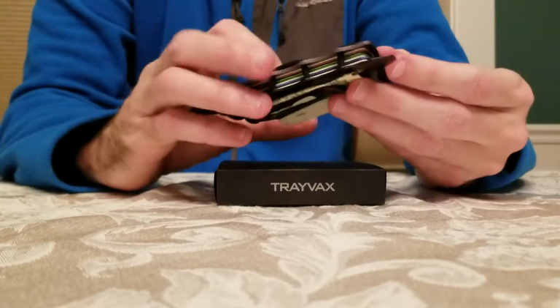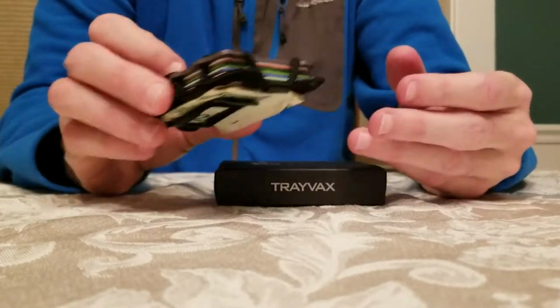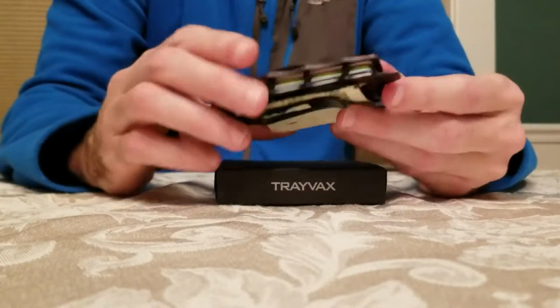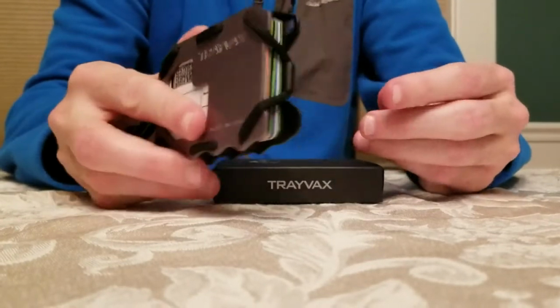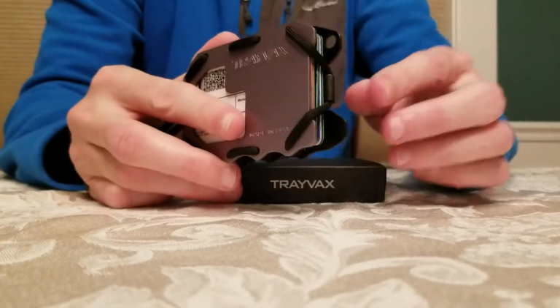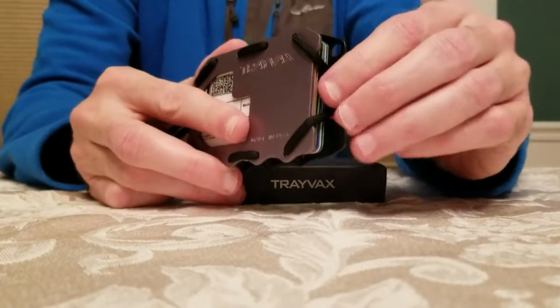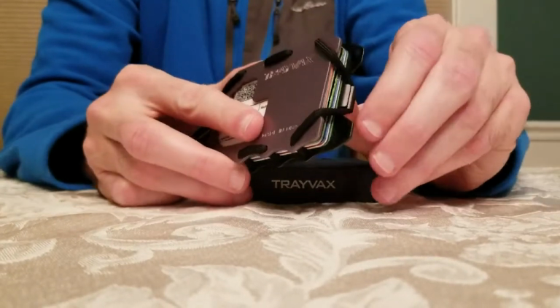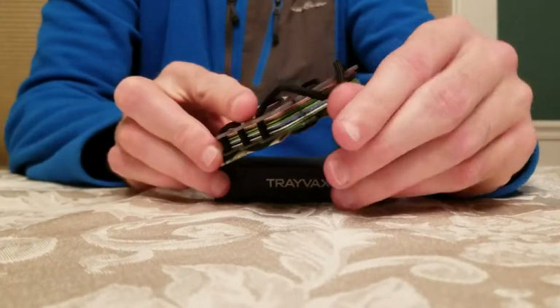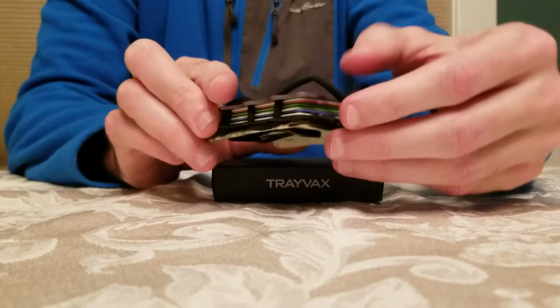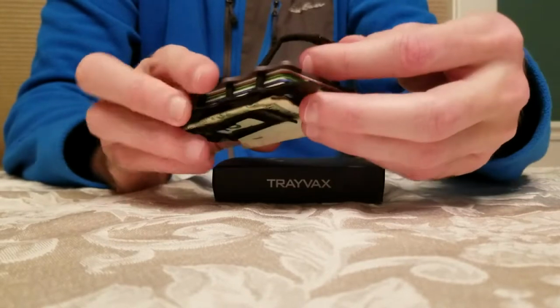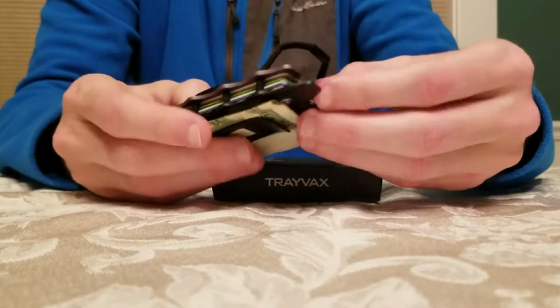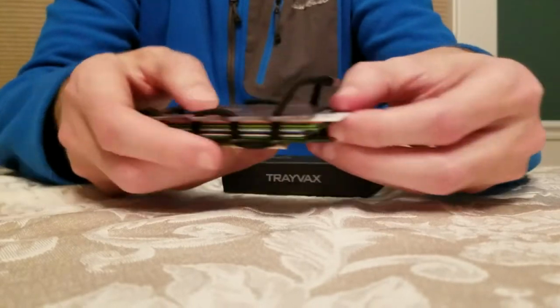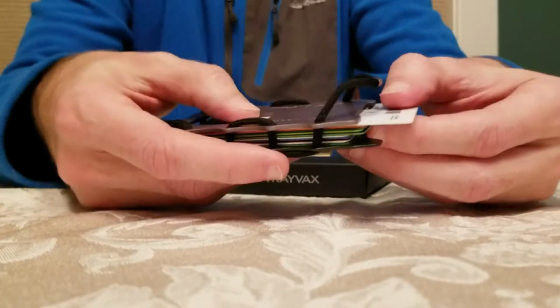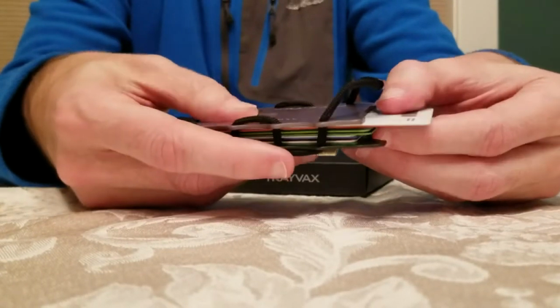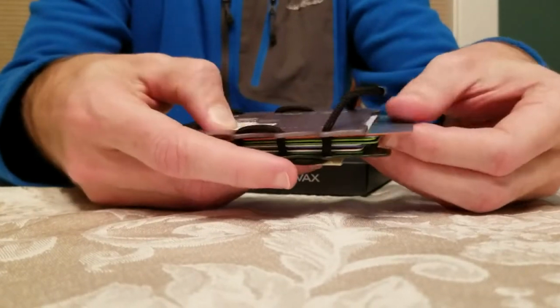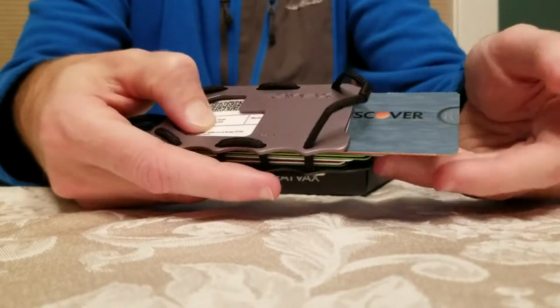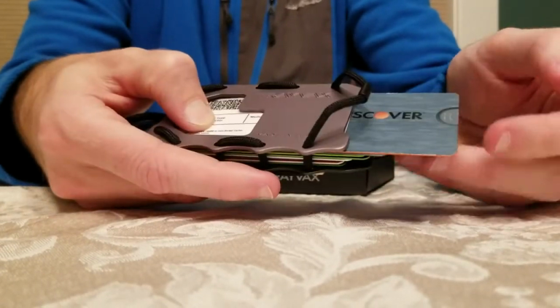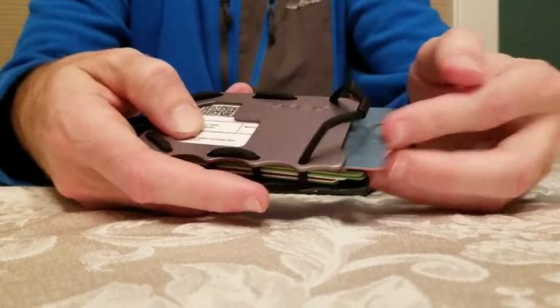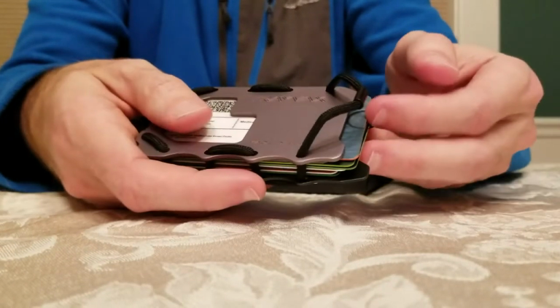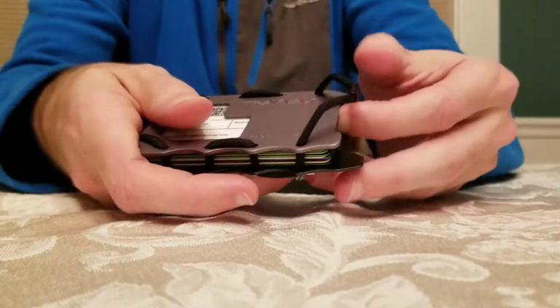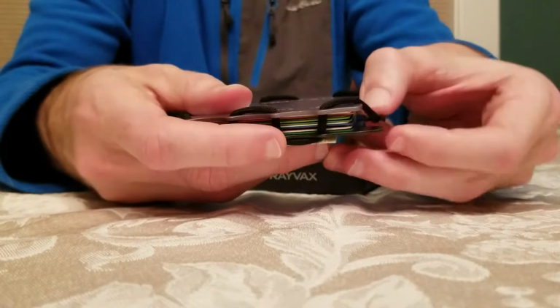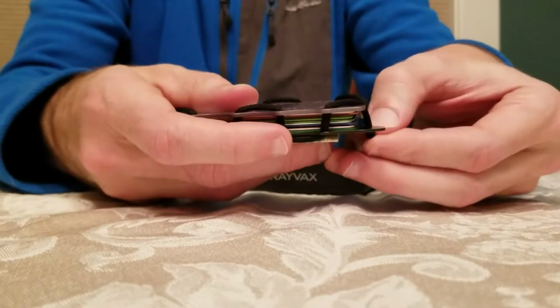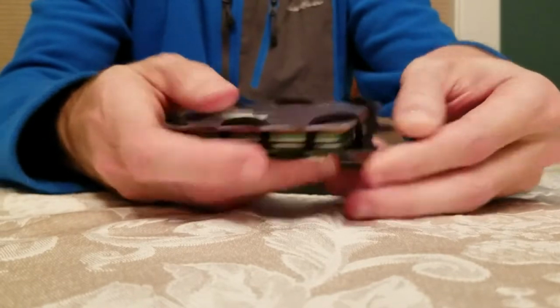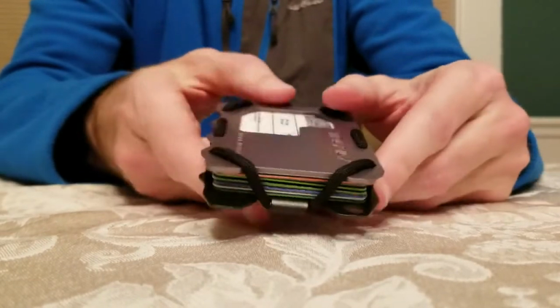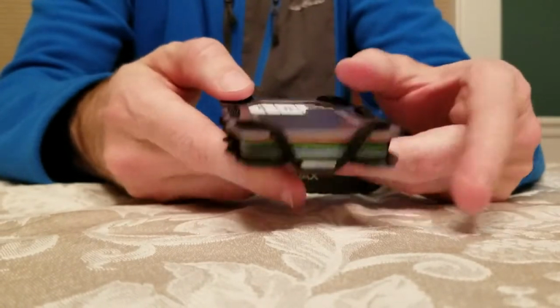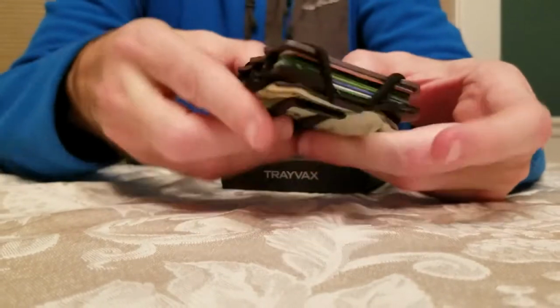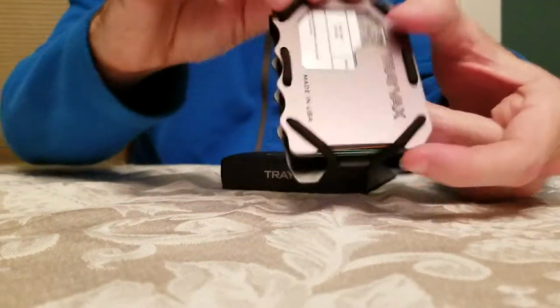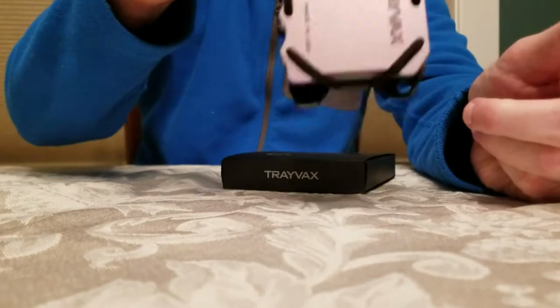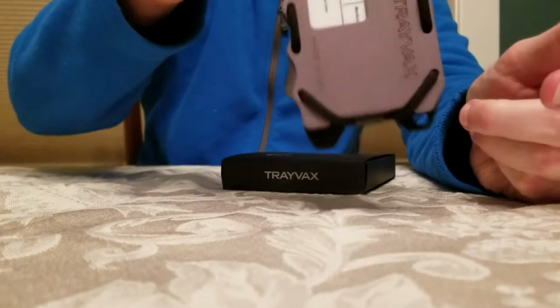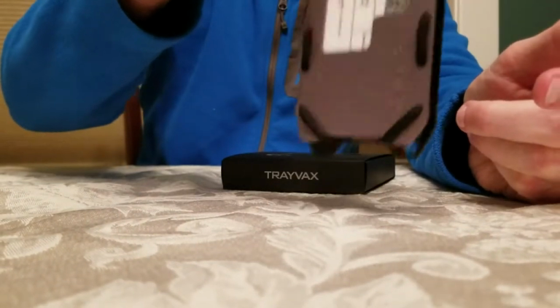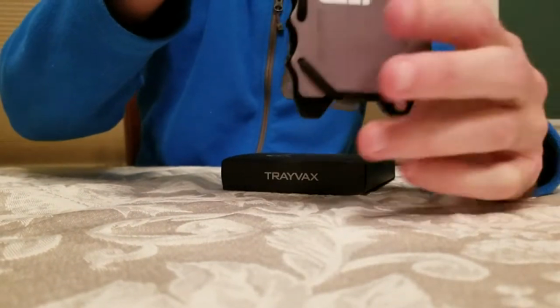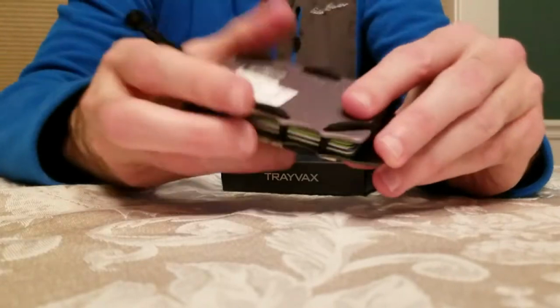To open it, it has a piece of paracord. Just flip it up, then you can slide out and grab the credit card you want. When you're done, push it back — it securely clasps, nothing jiggles.